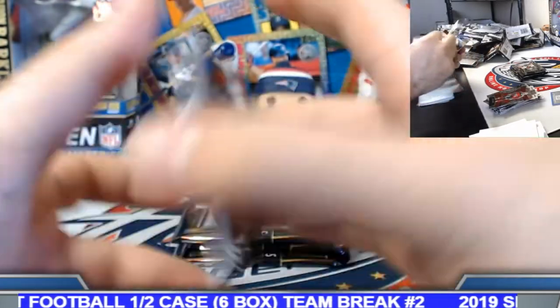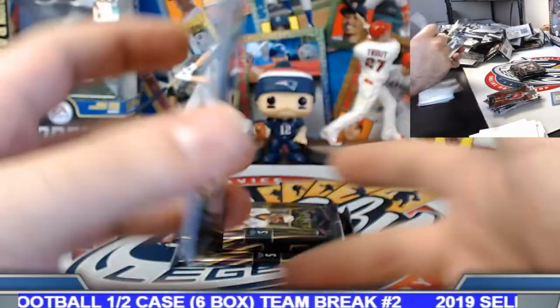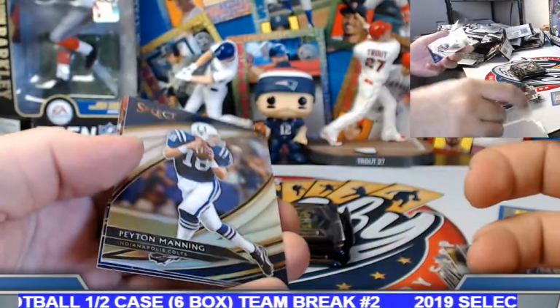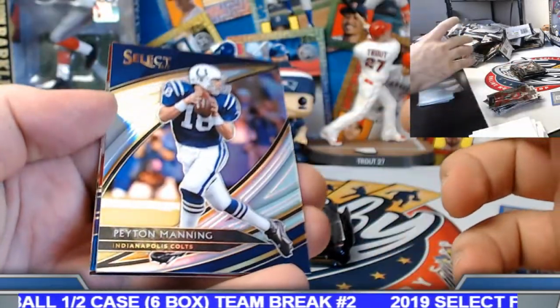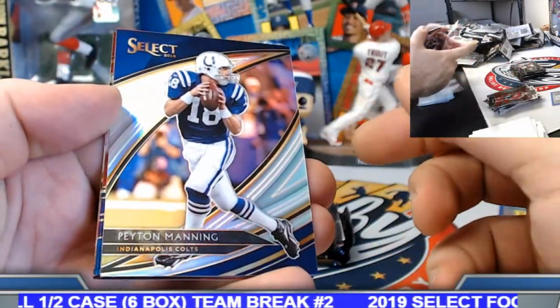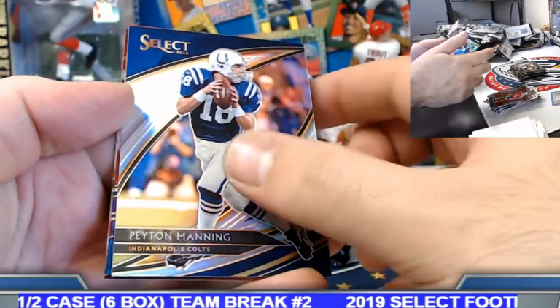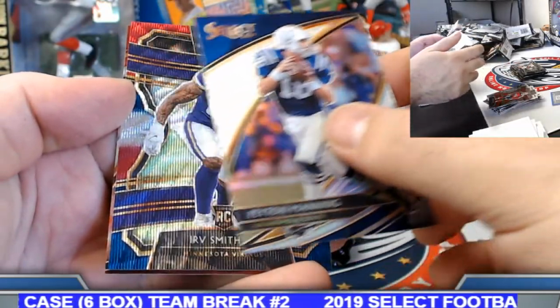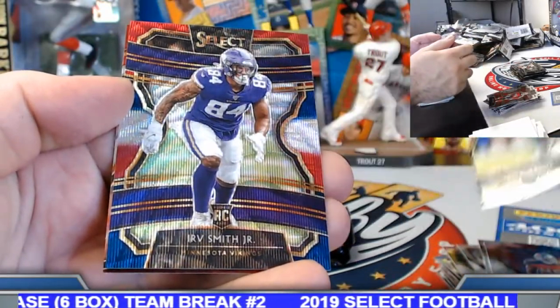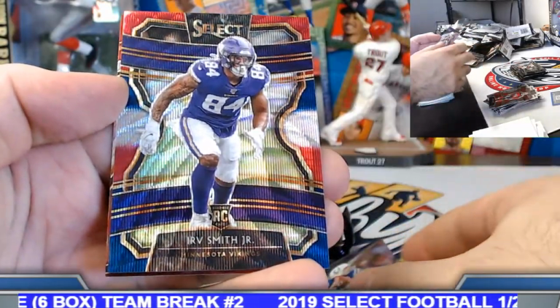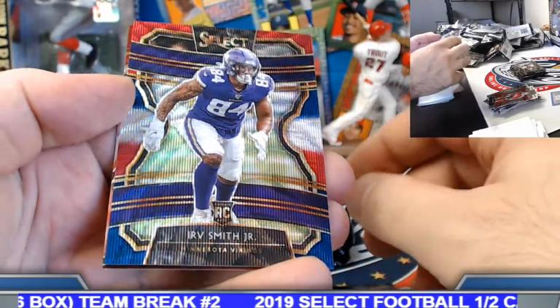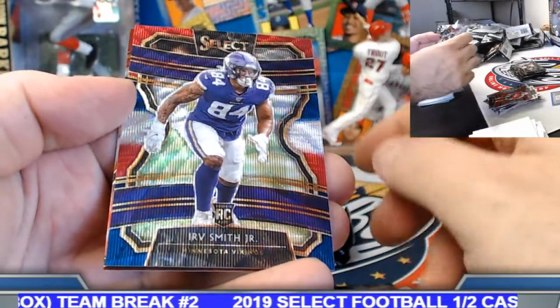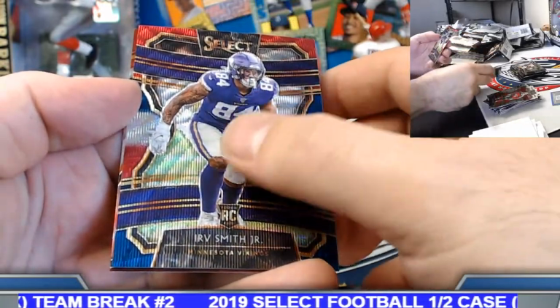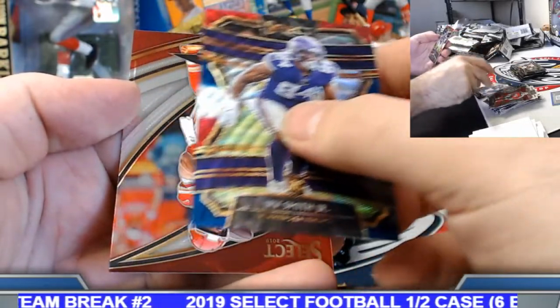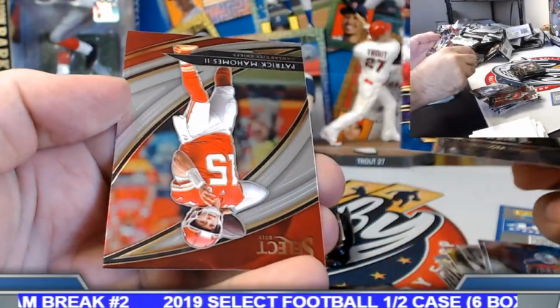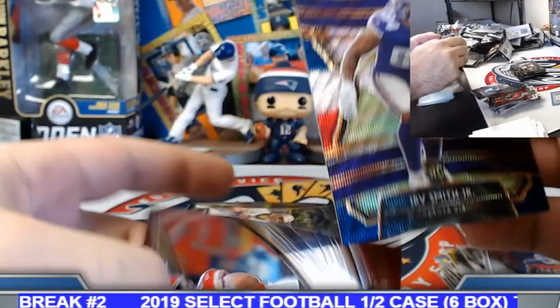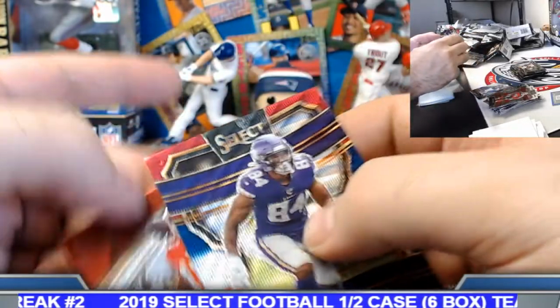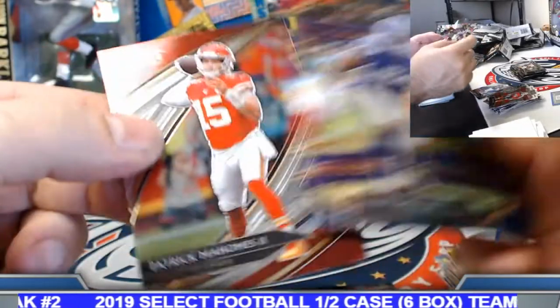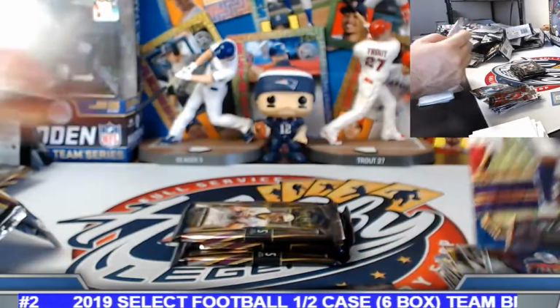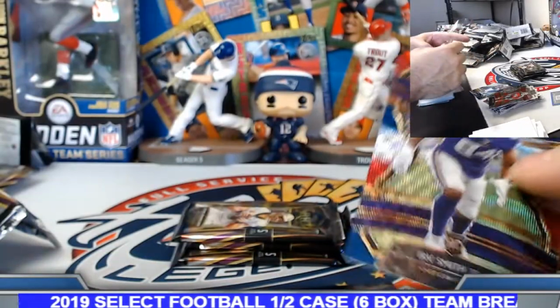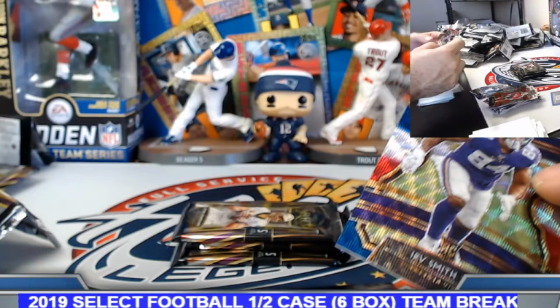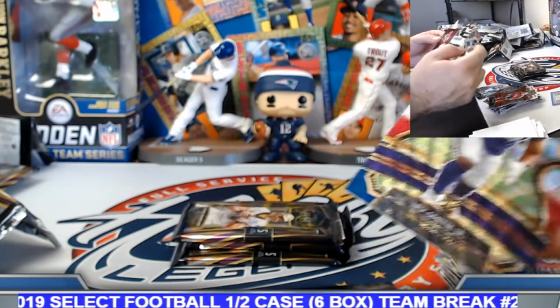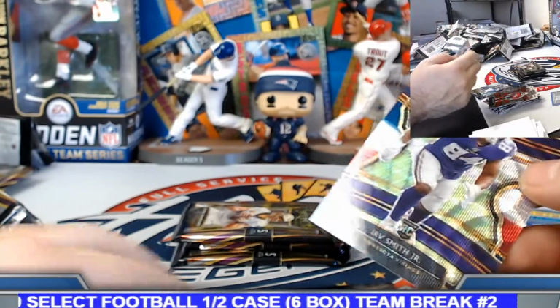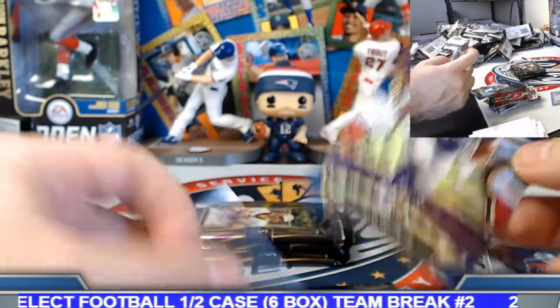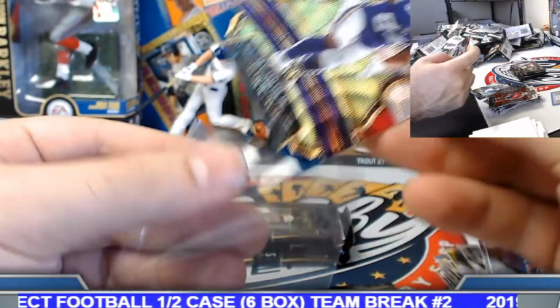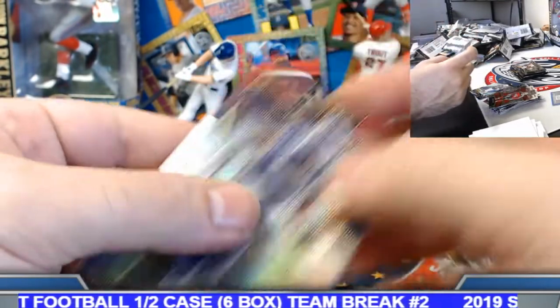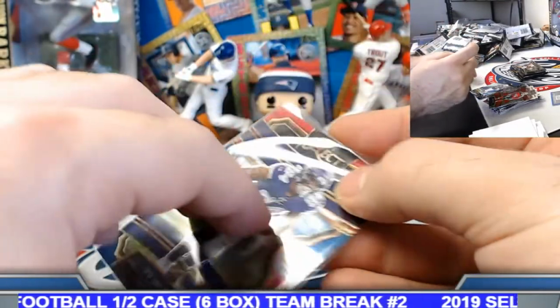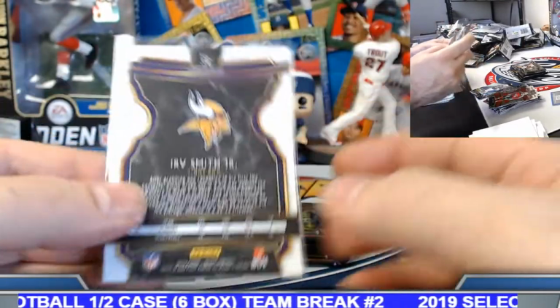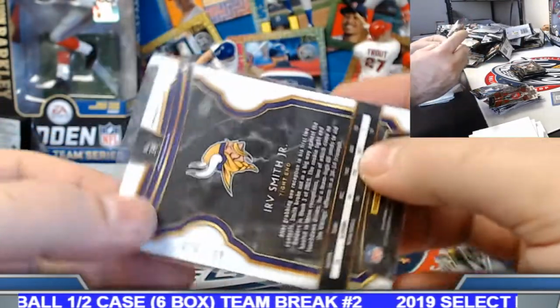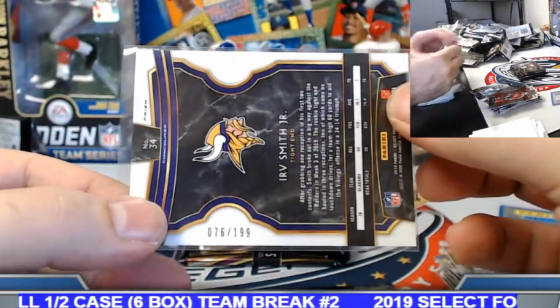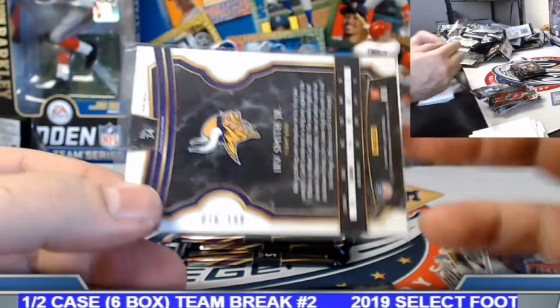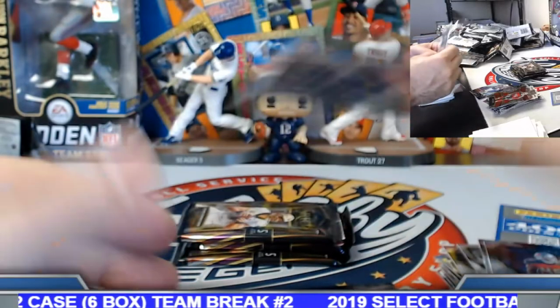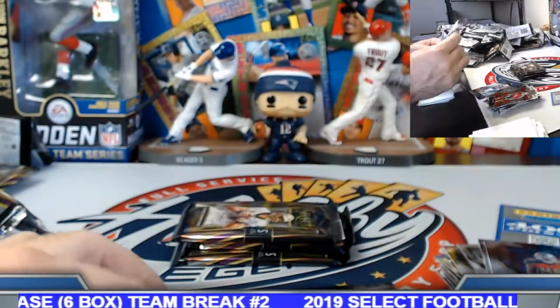Payton, Indianapolis Colts, field level silver. Irv Smith Jr. tricolor rookie. Patty Mahomes field level. 199 on the Irv Smith.